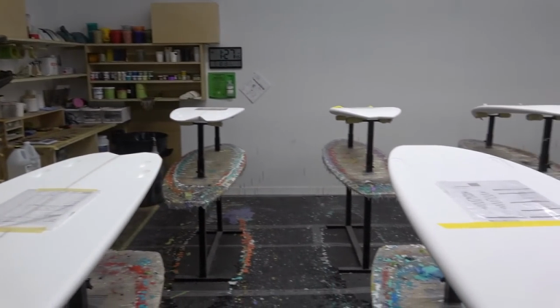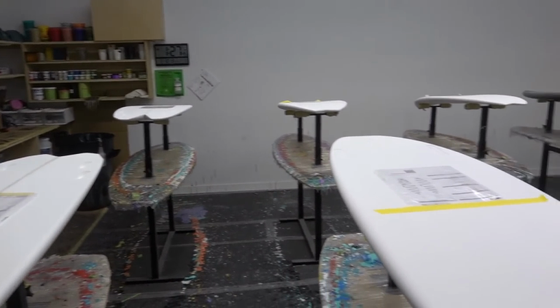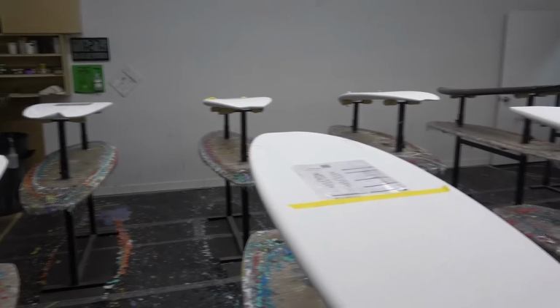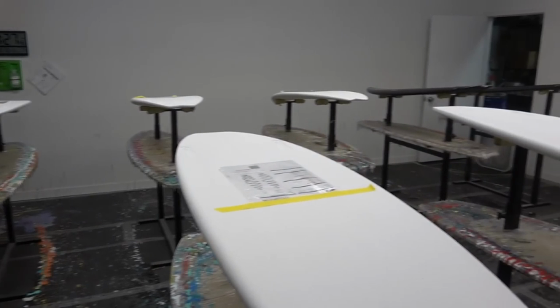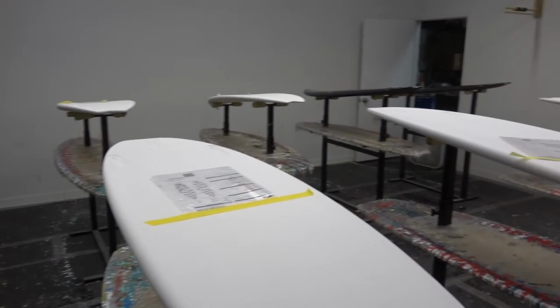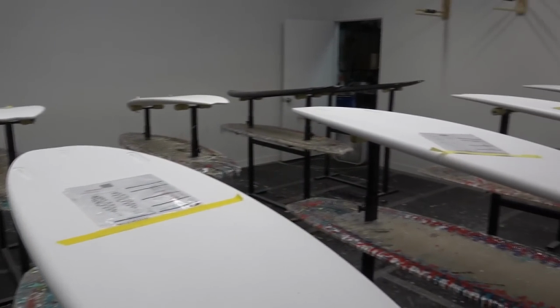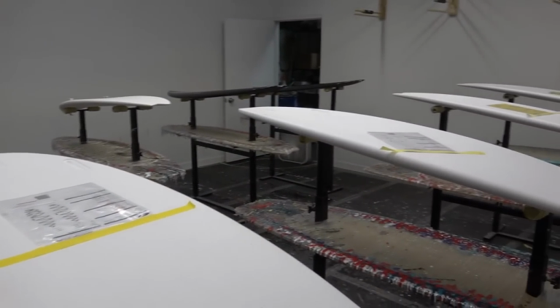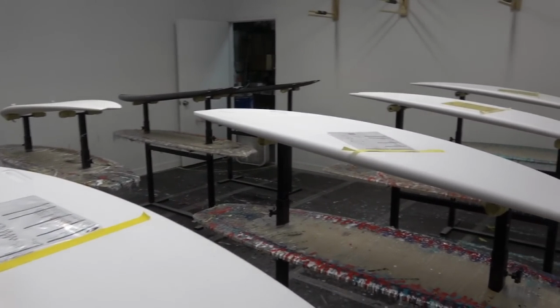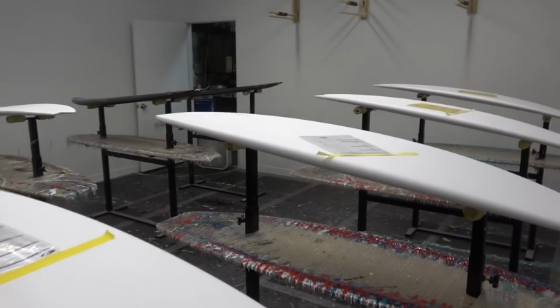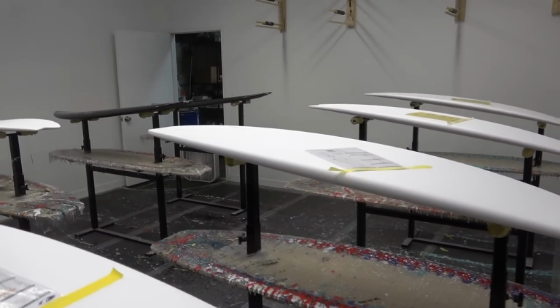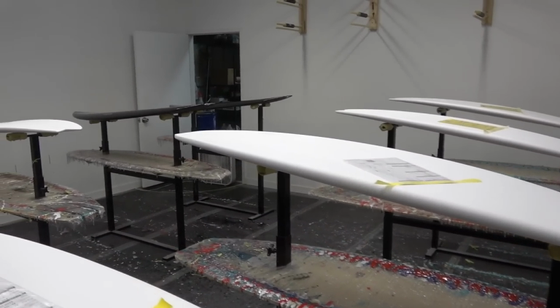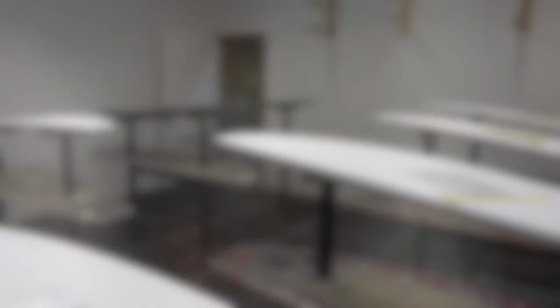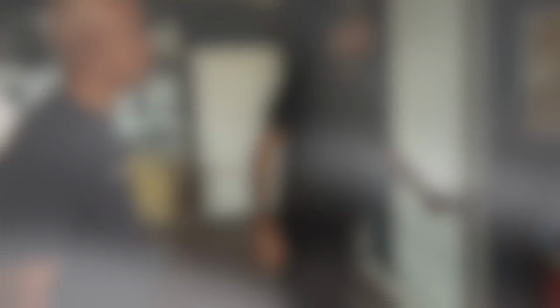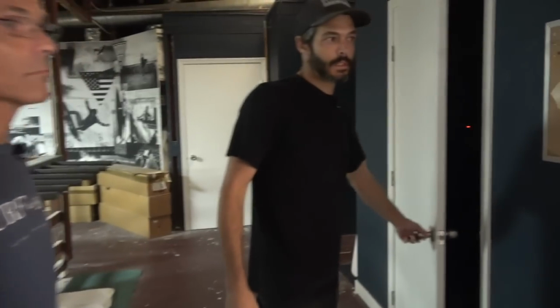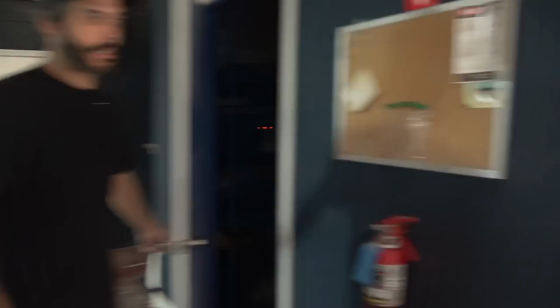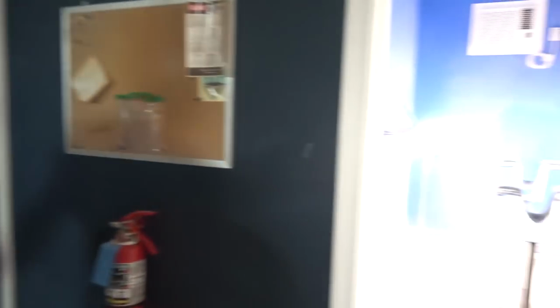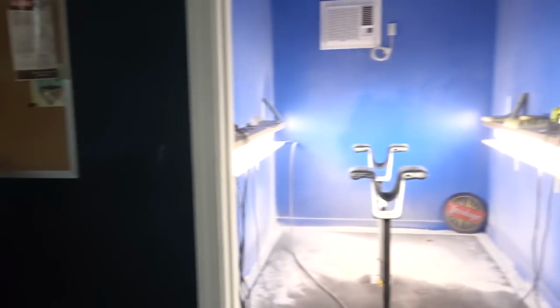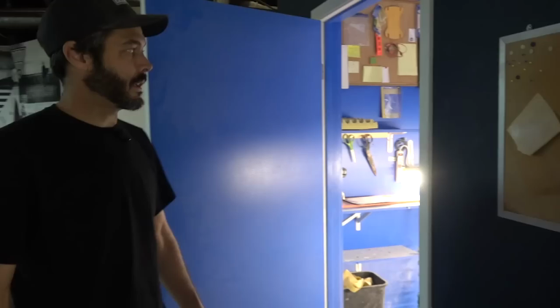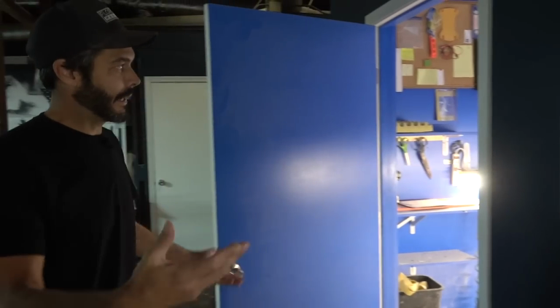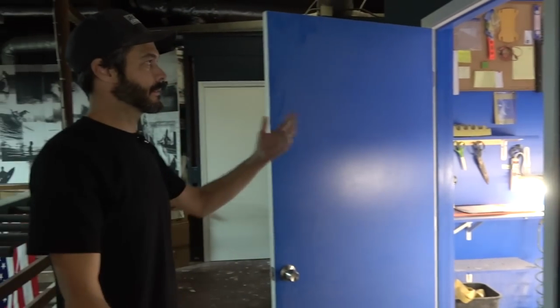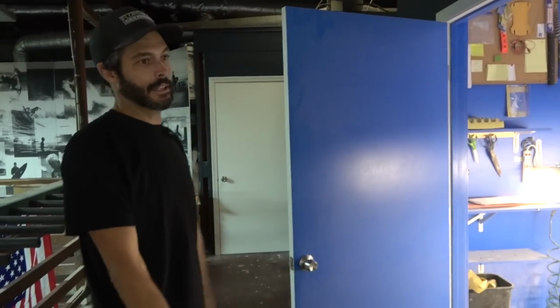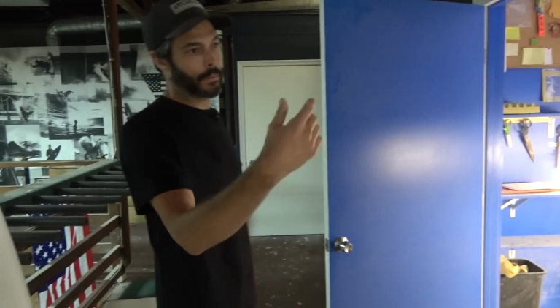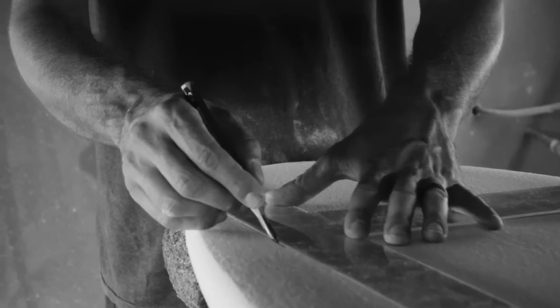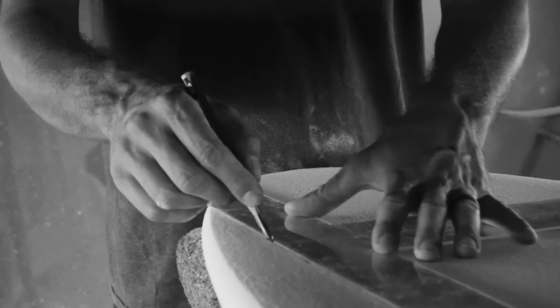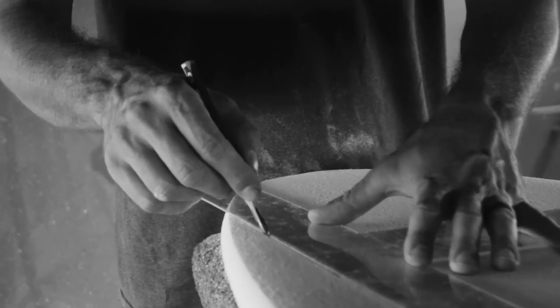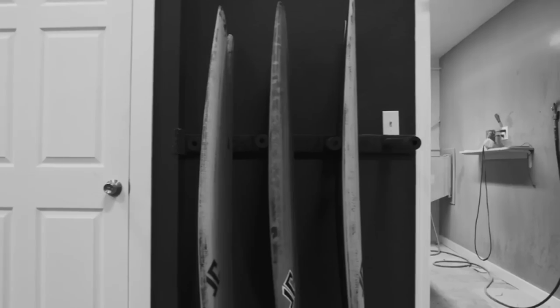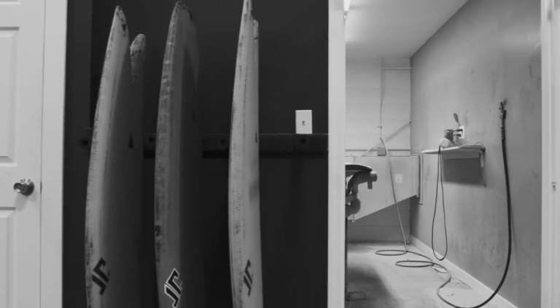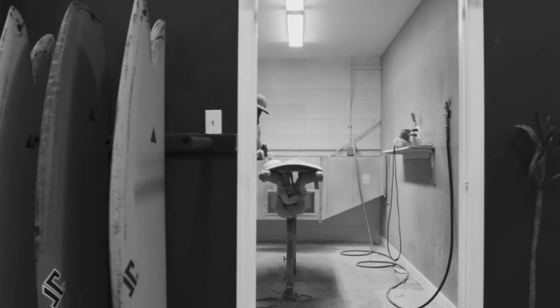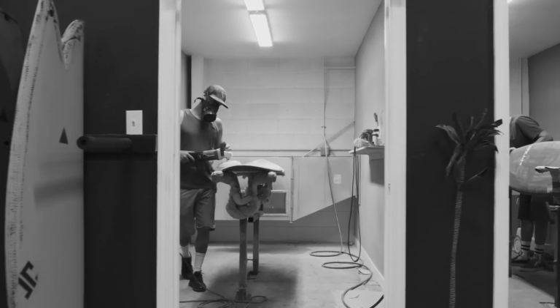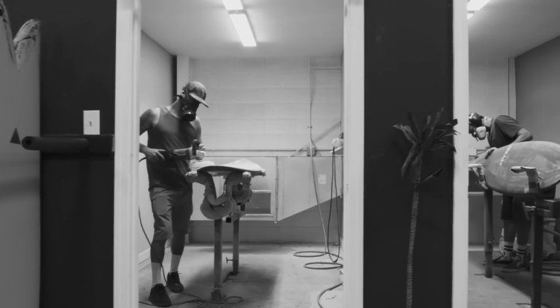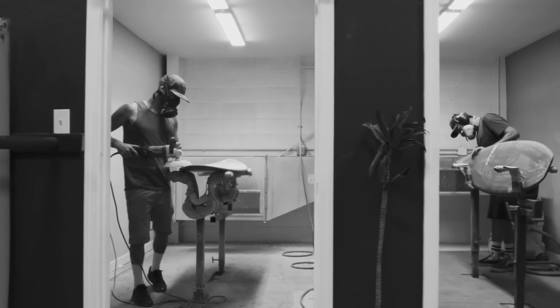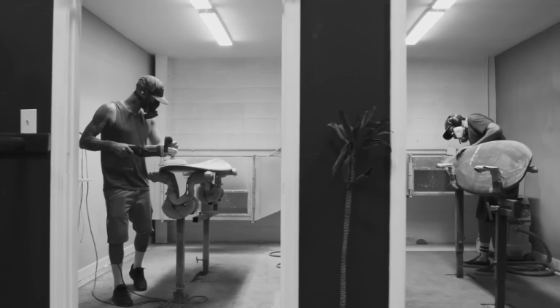Every room has climate control, and epoxy climate is pretty important. We have two shaping rooms, and I jump in one every now and then. We have a guy Alex who's a really great shaper.